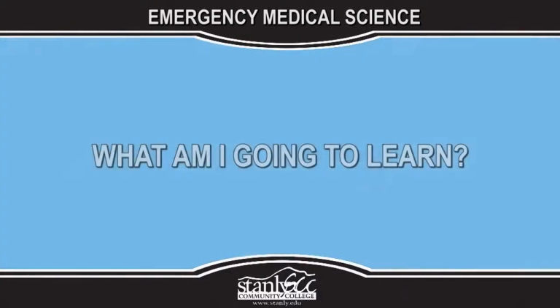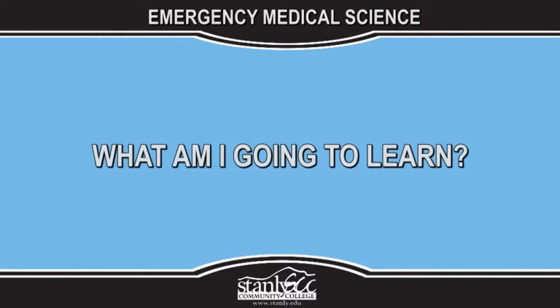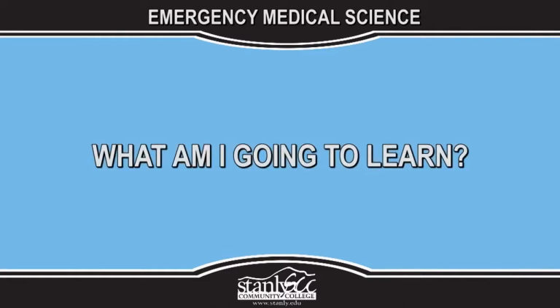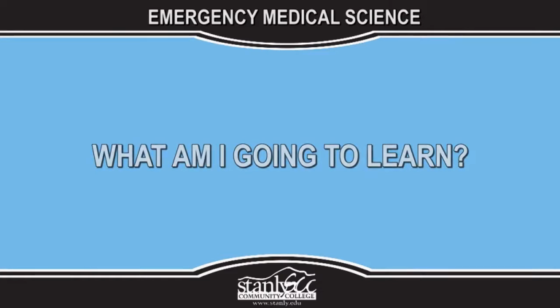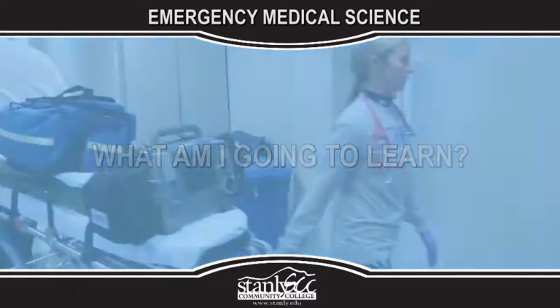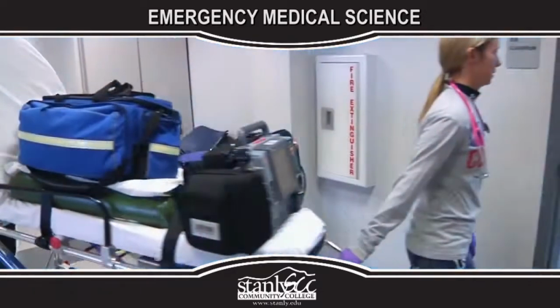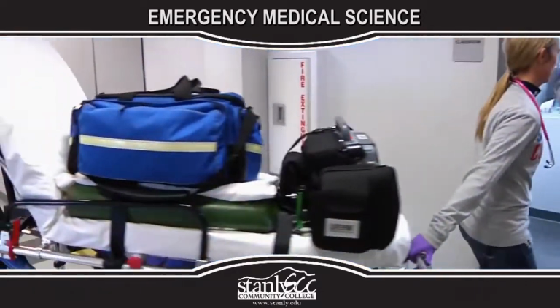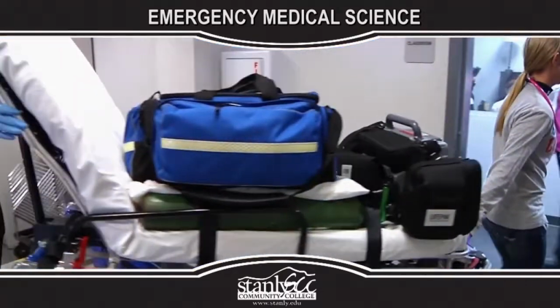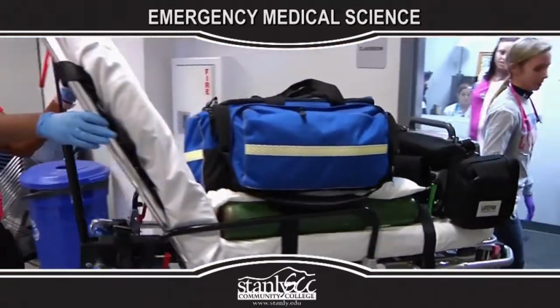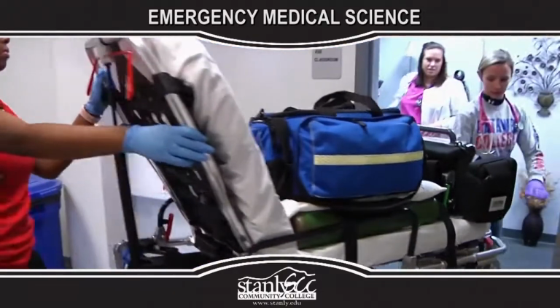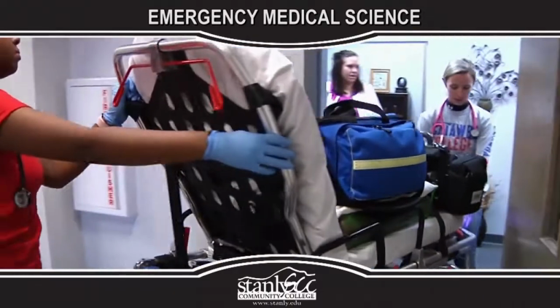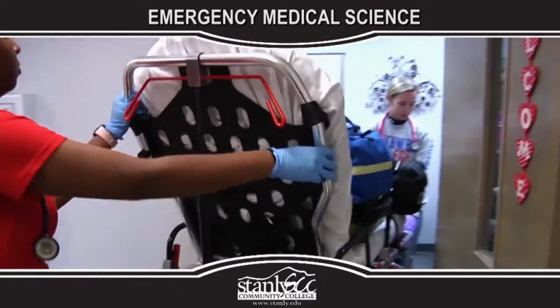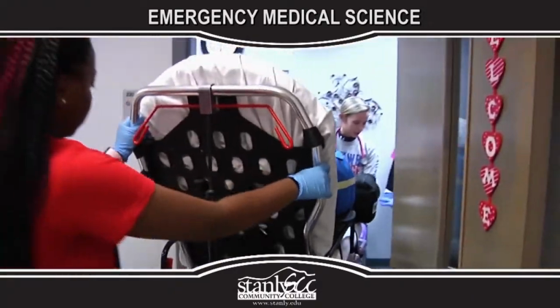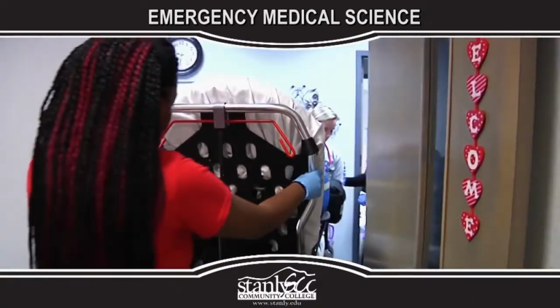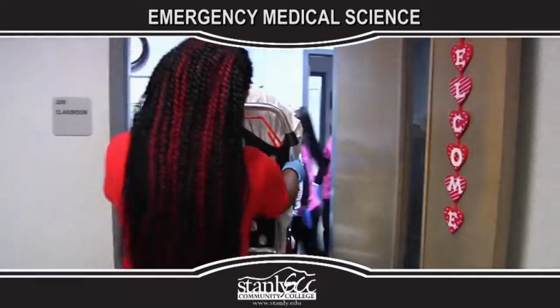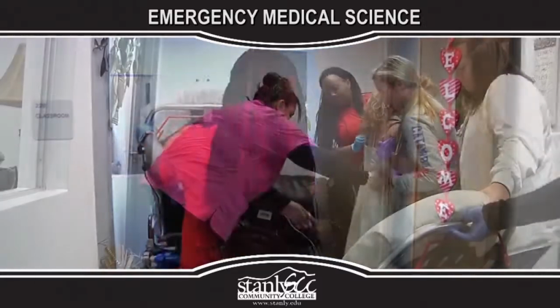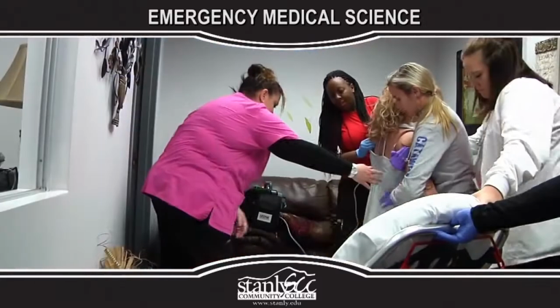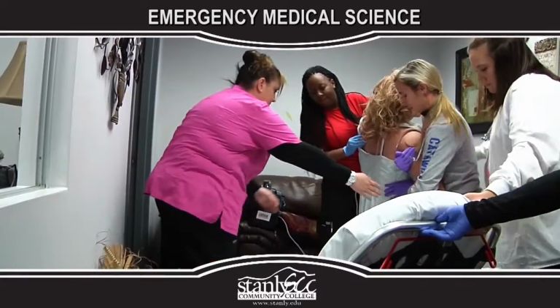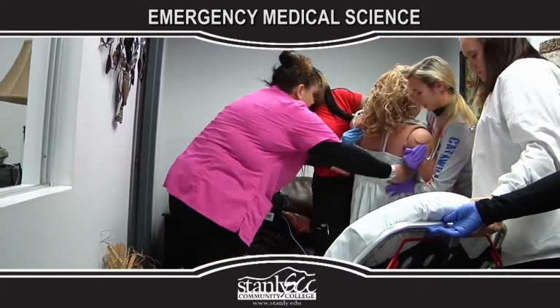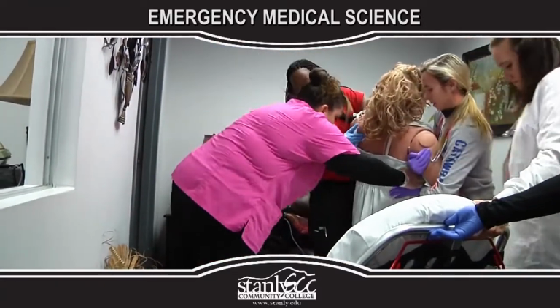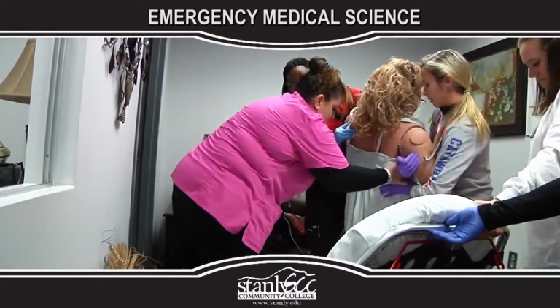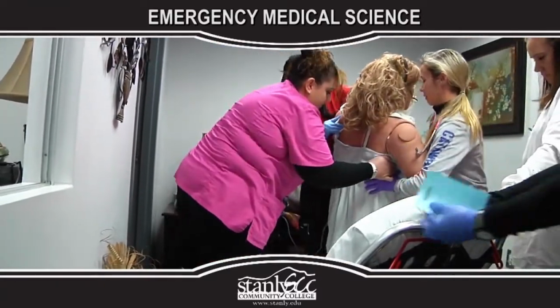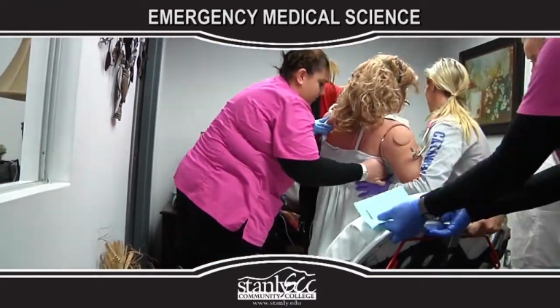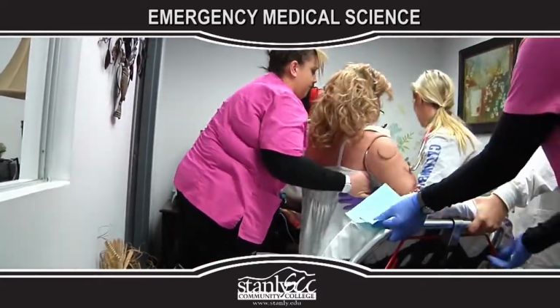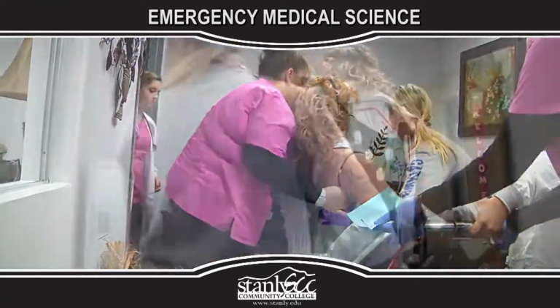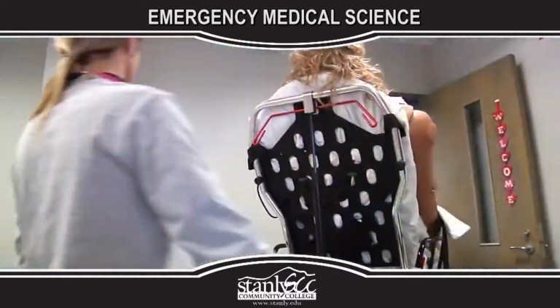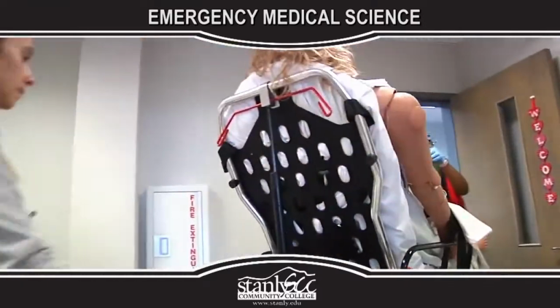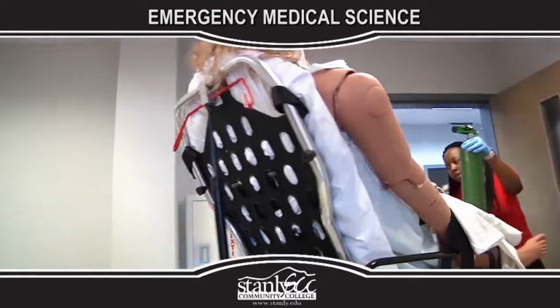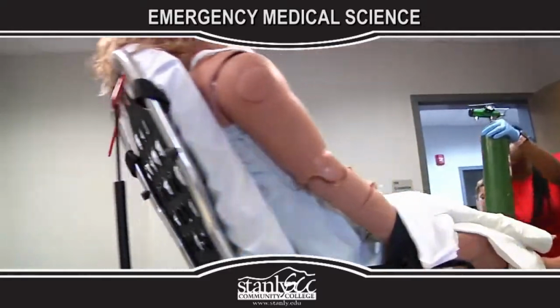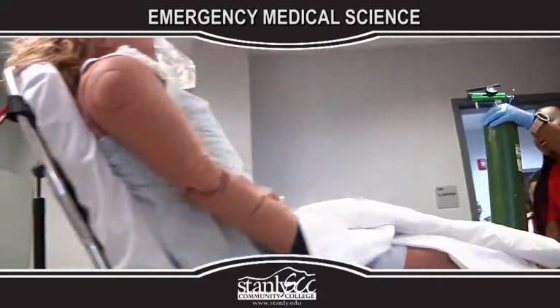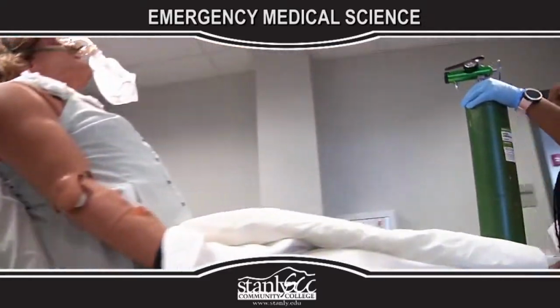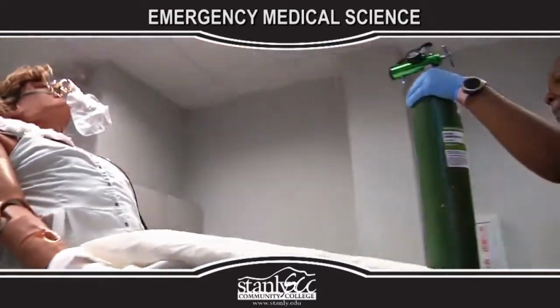What am I going to learn? Students in the Emergency Medical Science Program learn knowledge, skills, and attributes to prepare them to take the state or national registry paramedic credentialing examination.